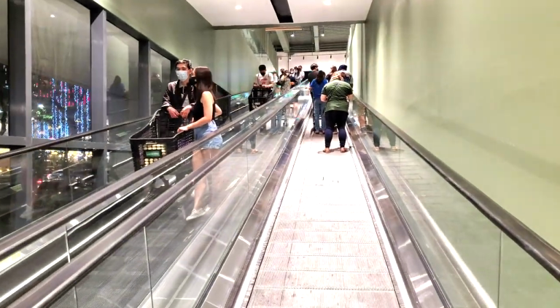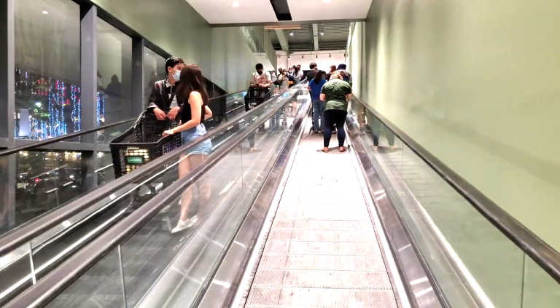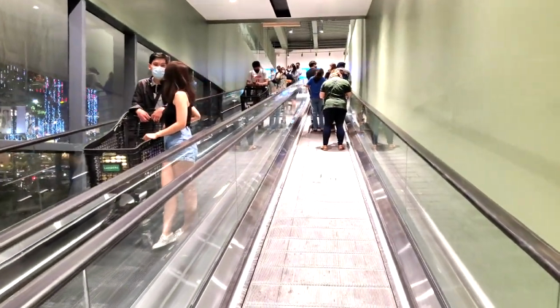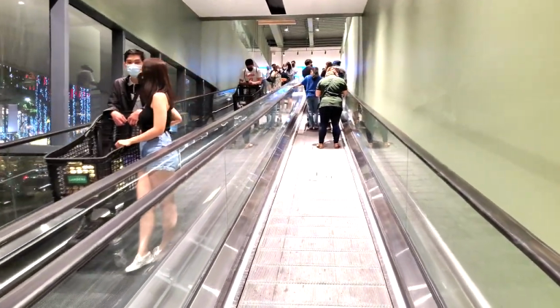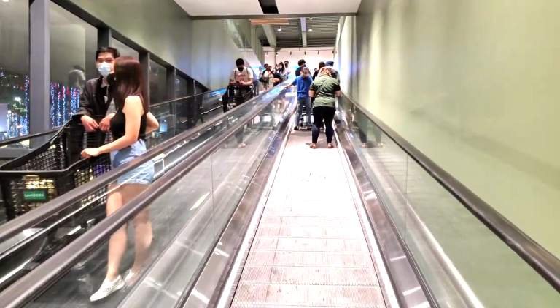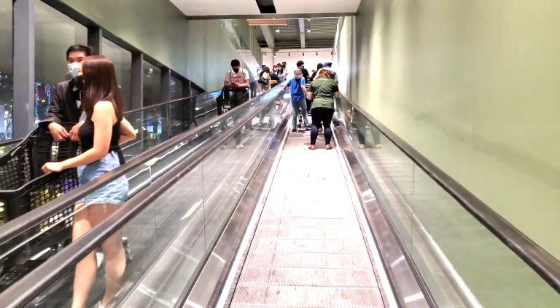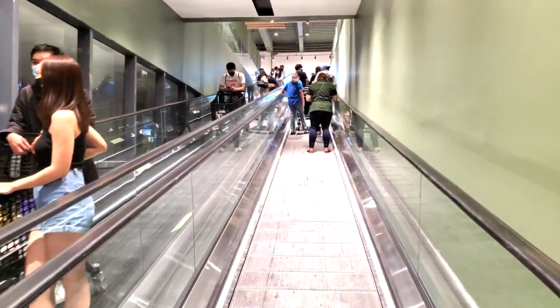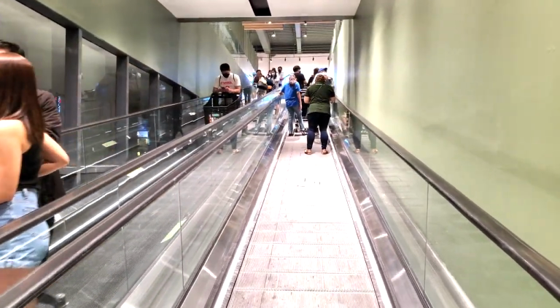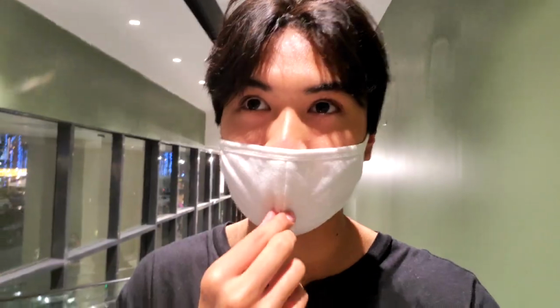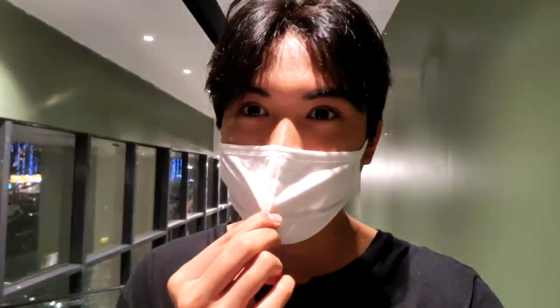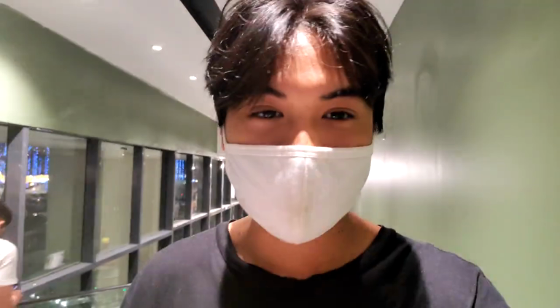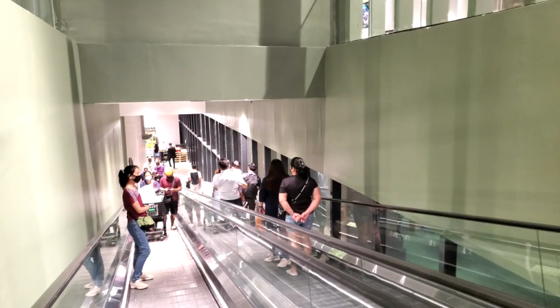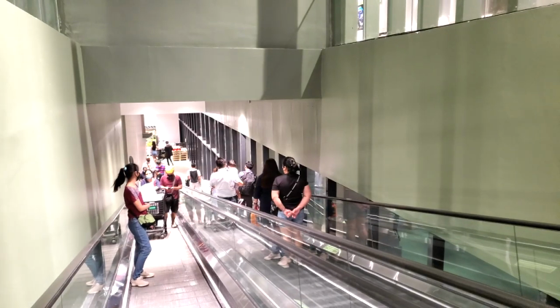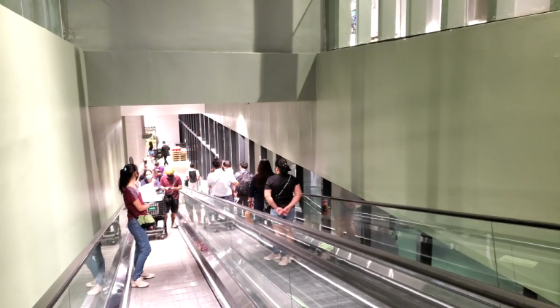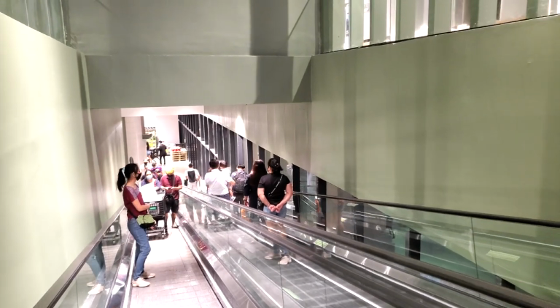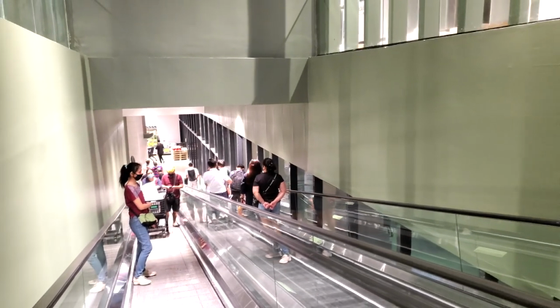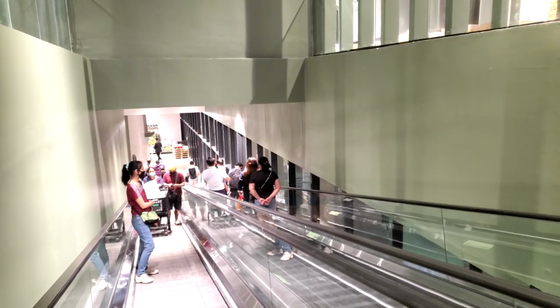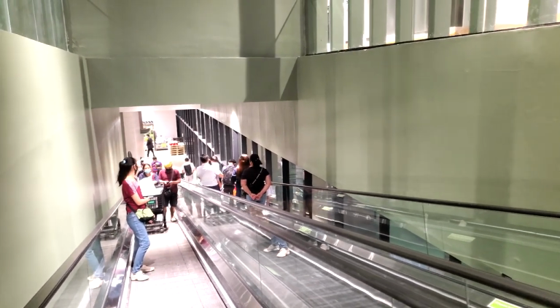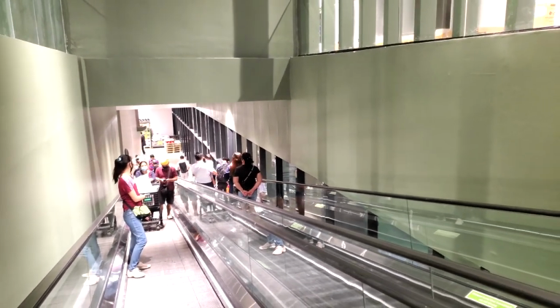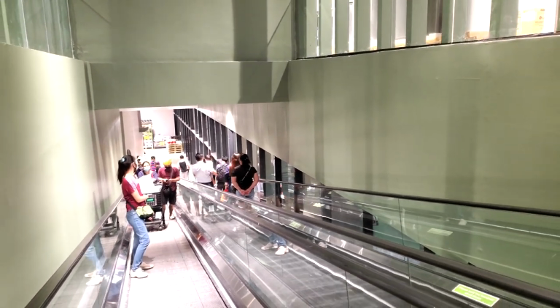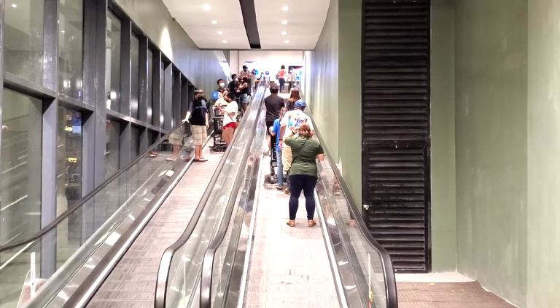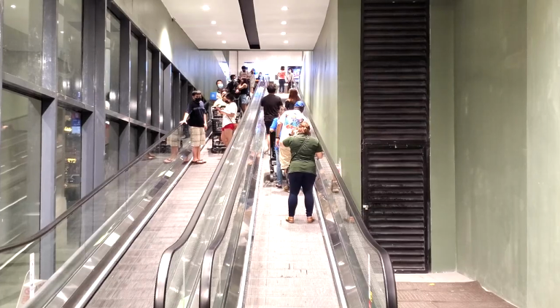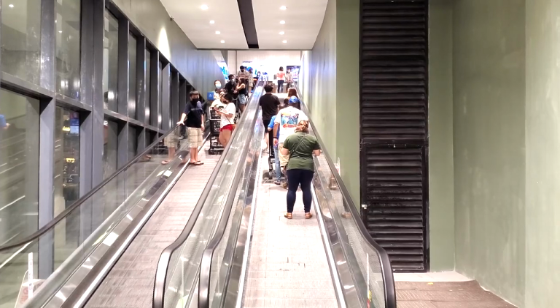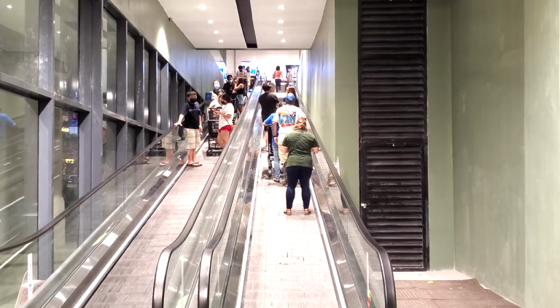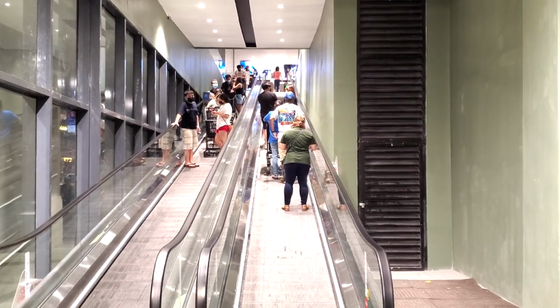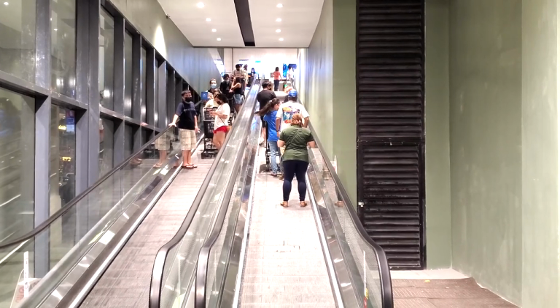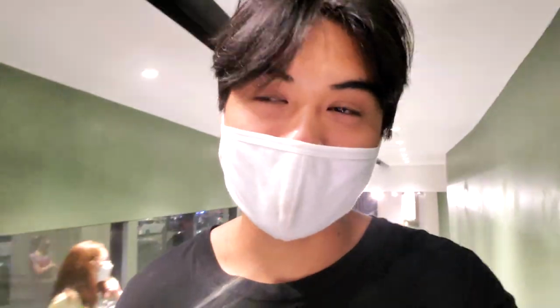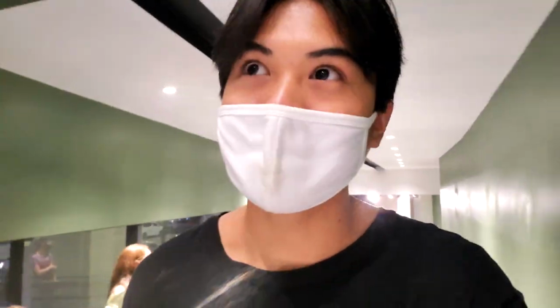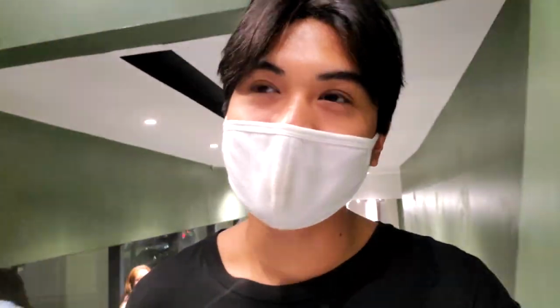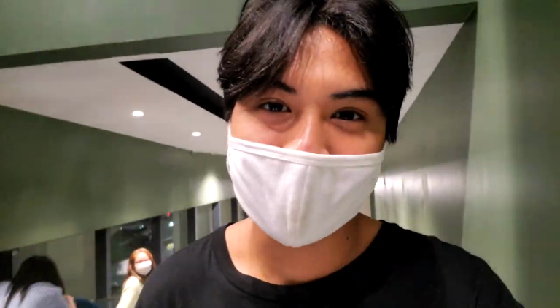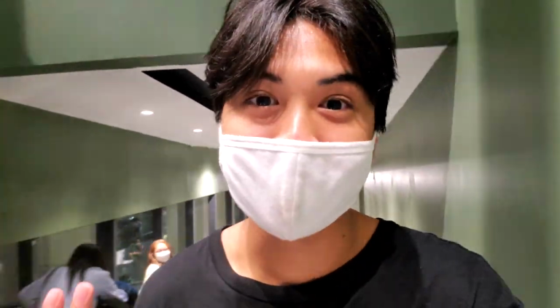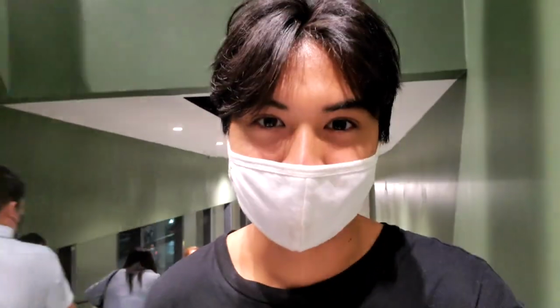What I like about this two-story grocery store is that they have these easy-access escalators to go up and down easily with your cart — not the escalators, the stairs of course. So this is actually a nice easy way to get up to the second floor.